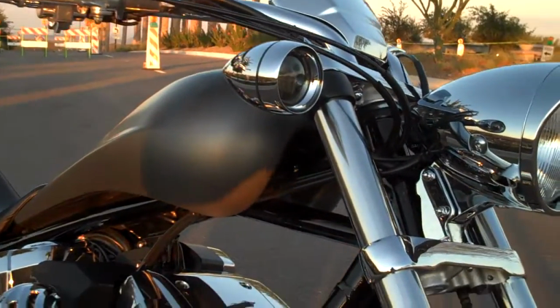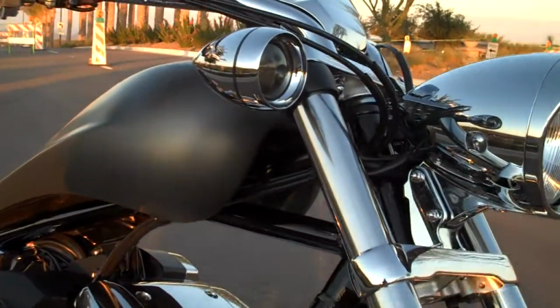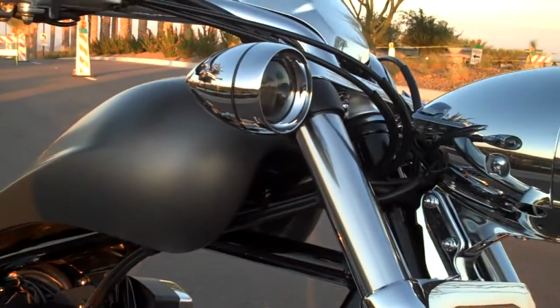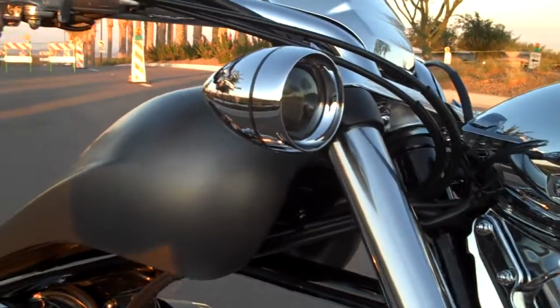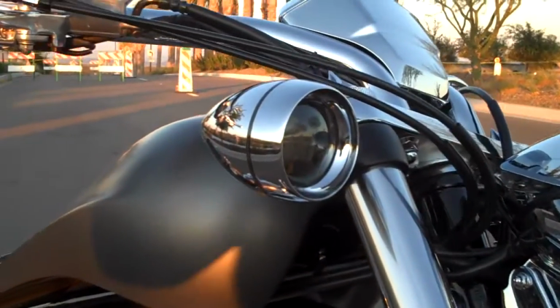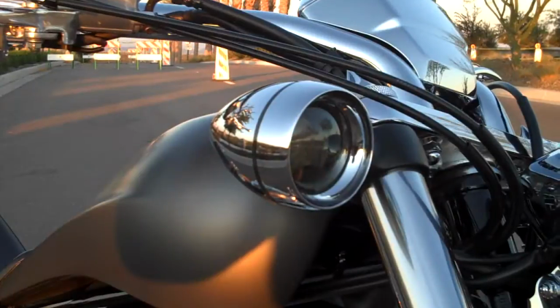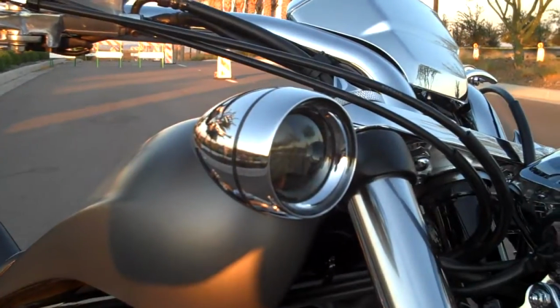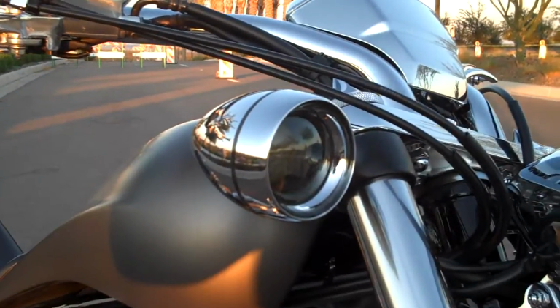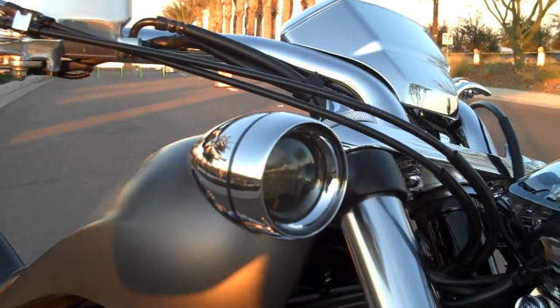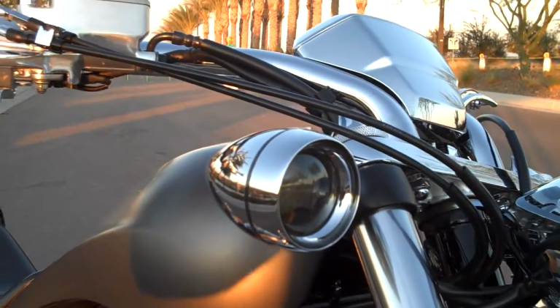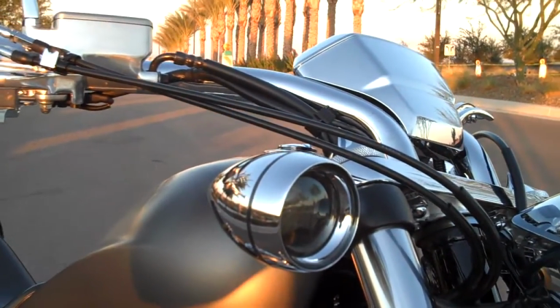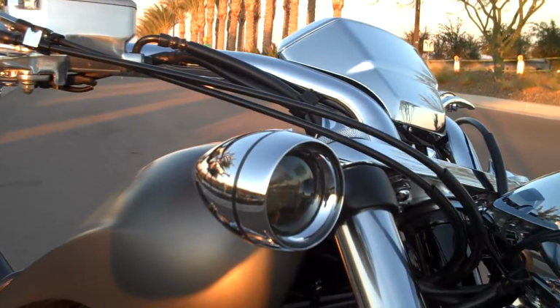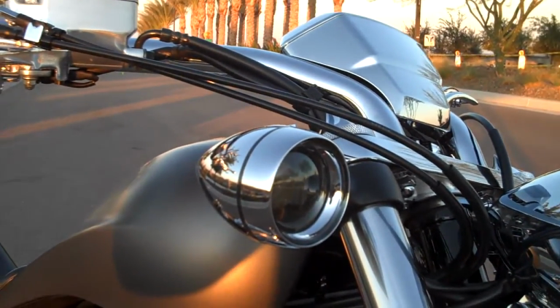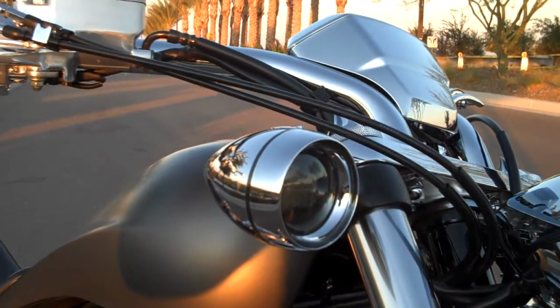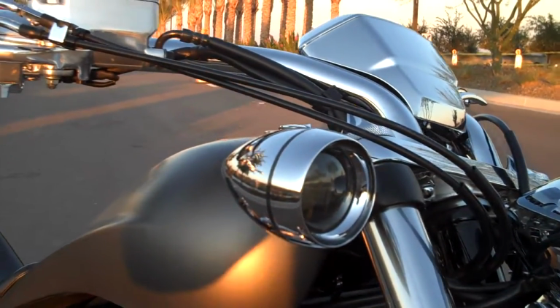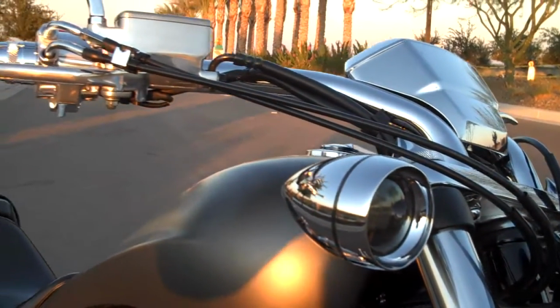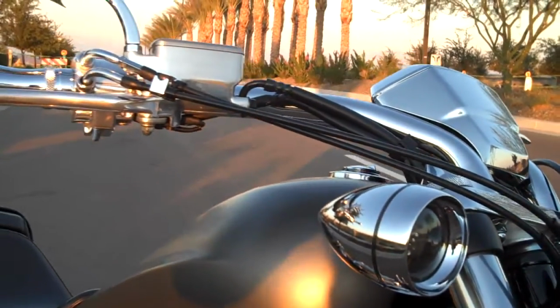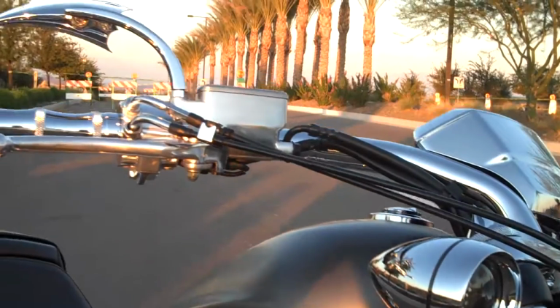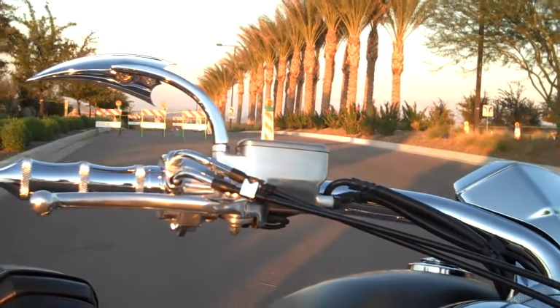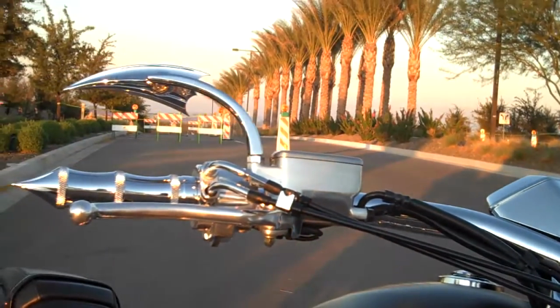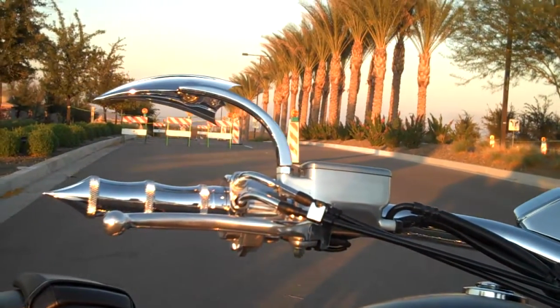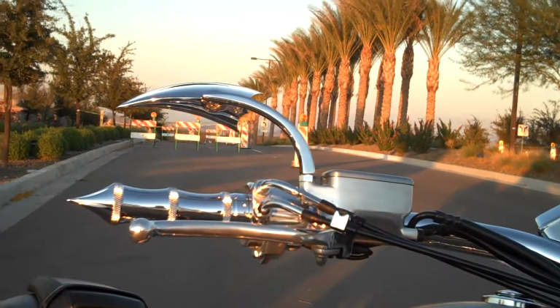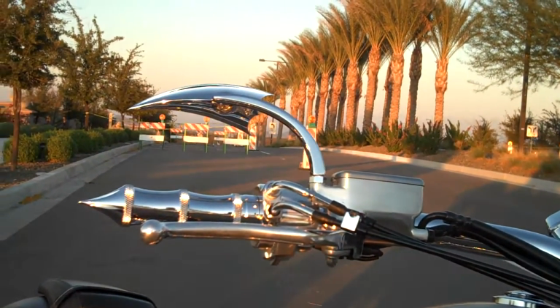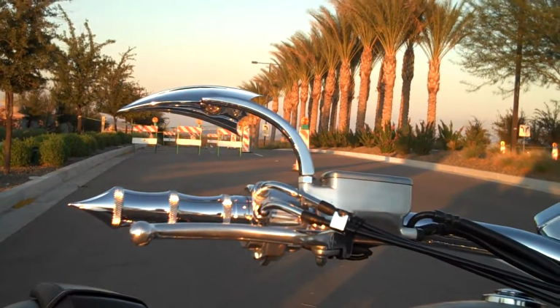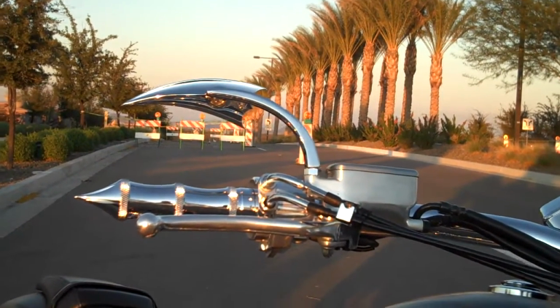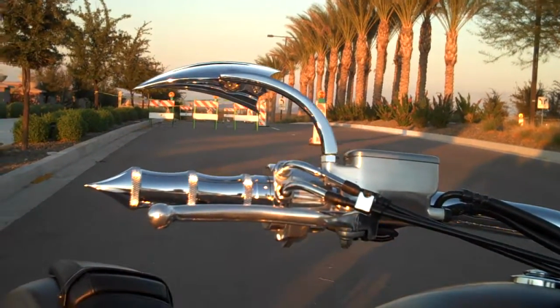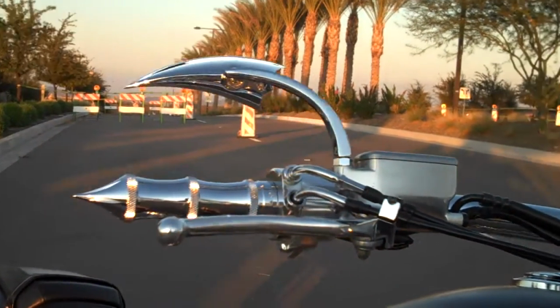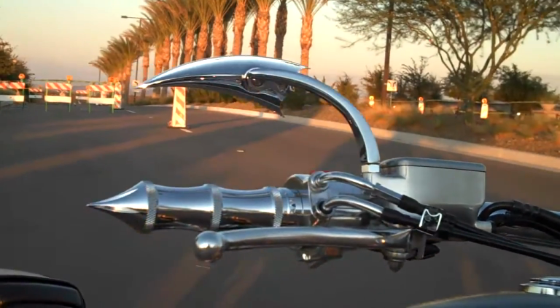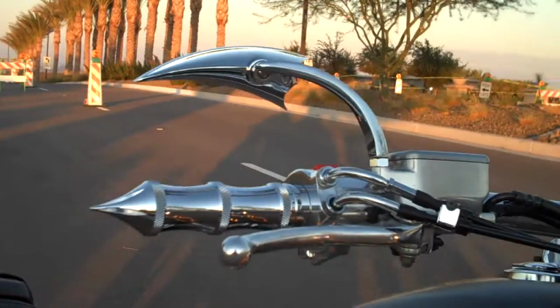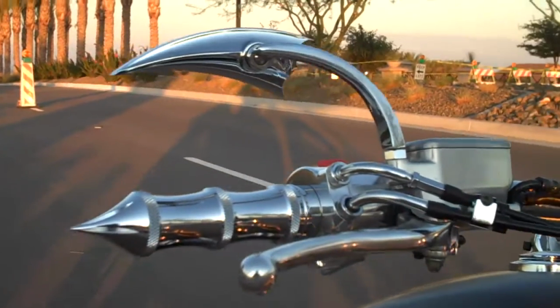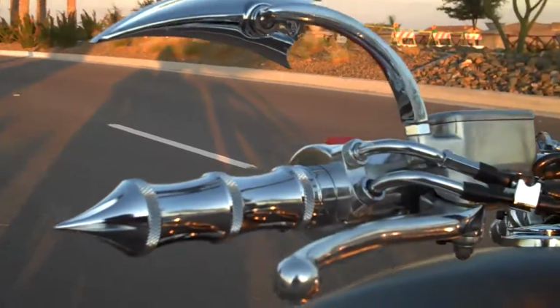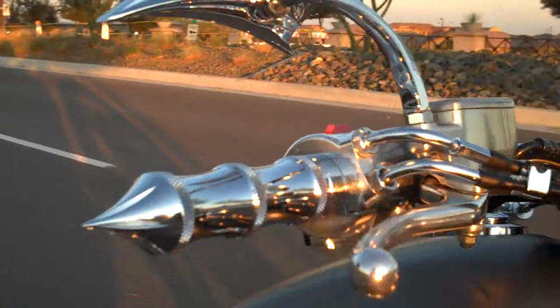From Guy Keurig: chrome deep-dished bezels, LED lights in the front and rear. Got Arlen Ness spike mirrors with some Acutronic travel grips.